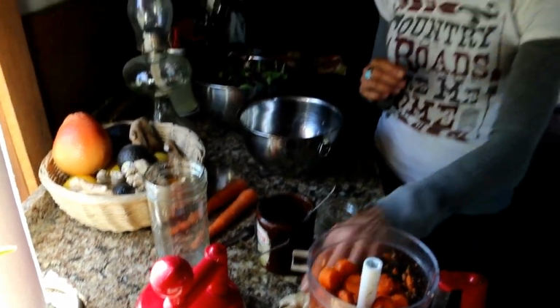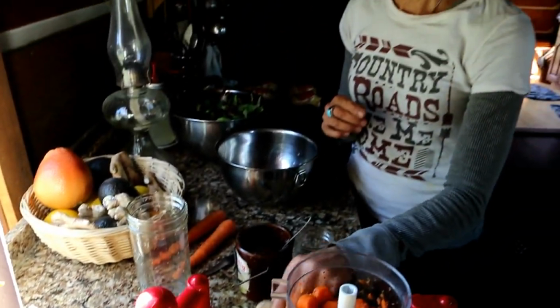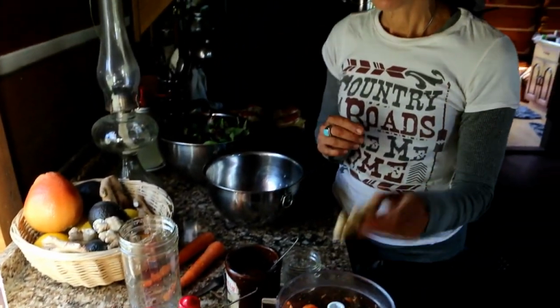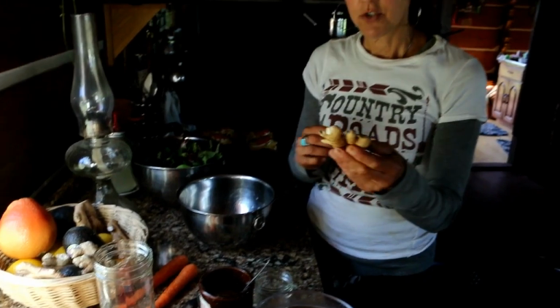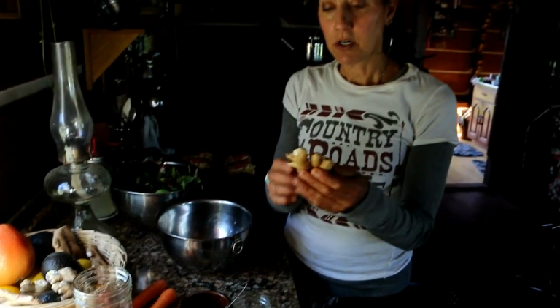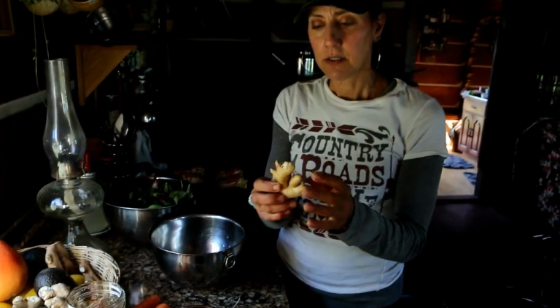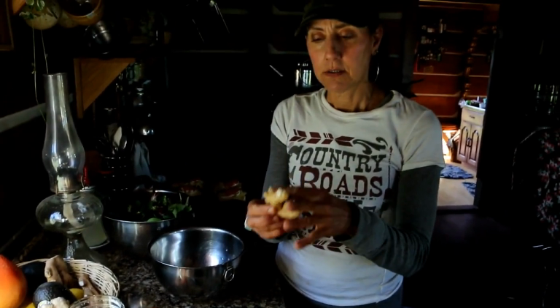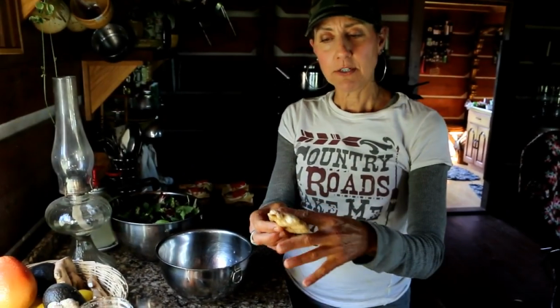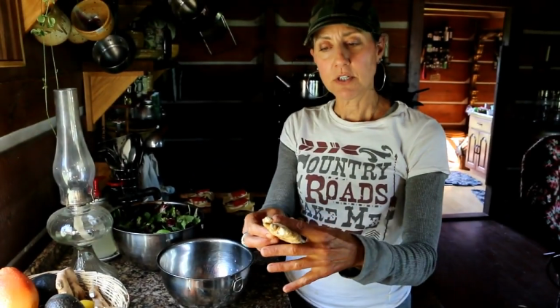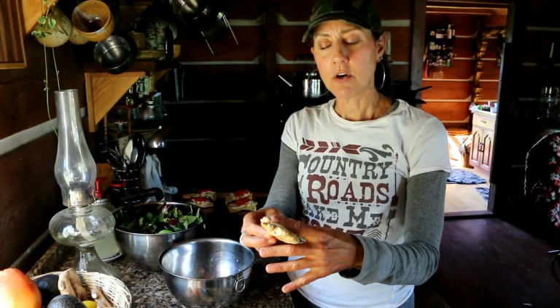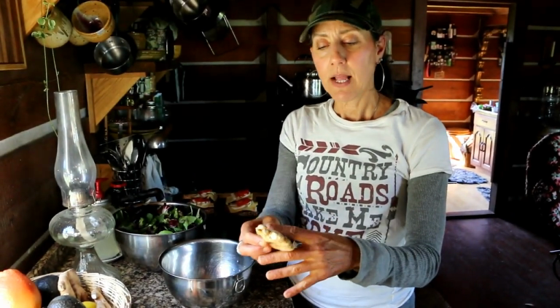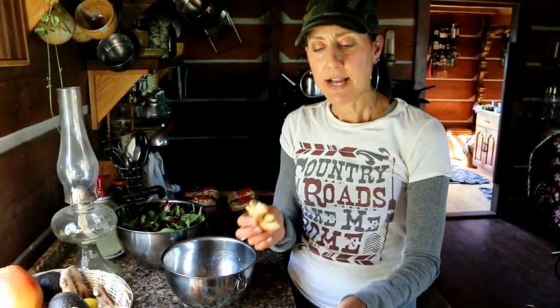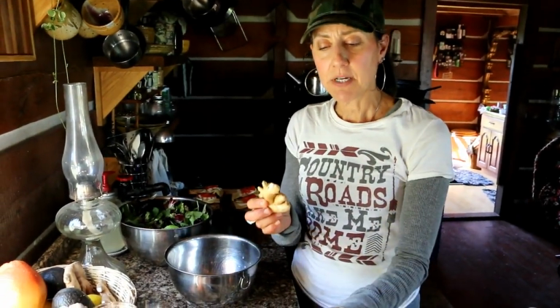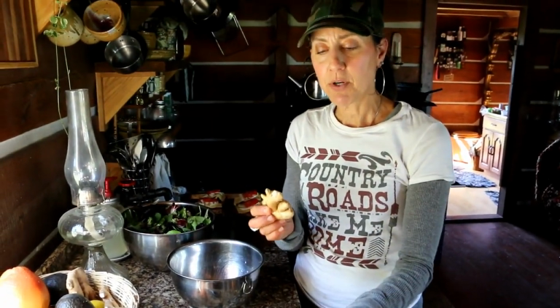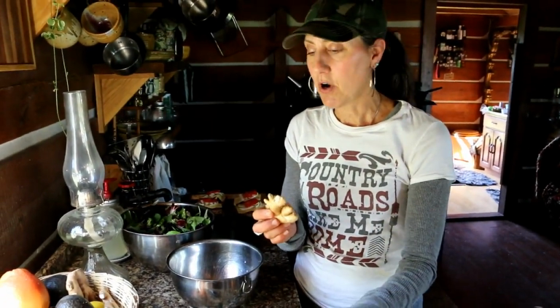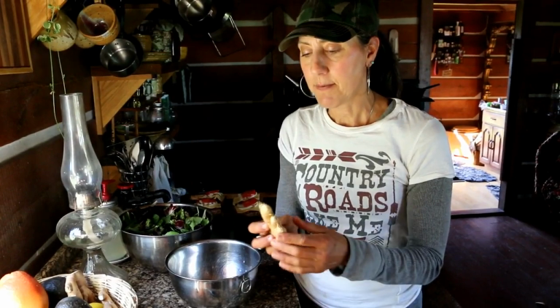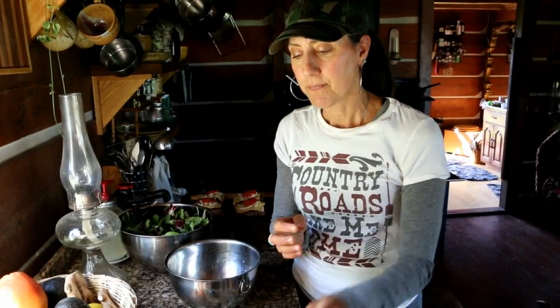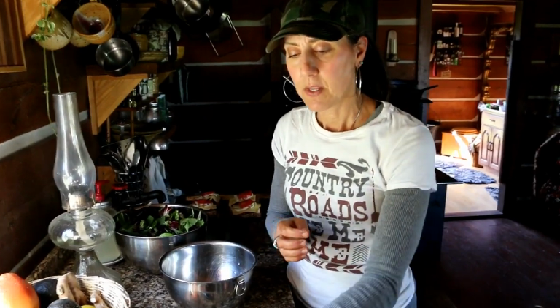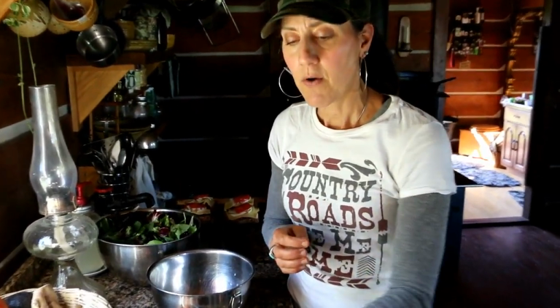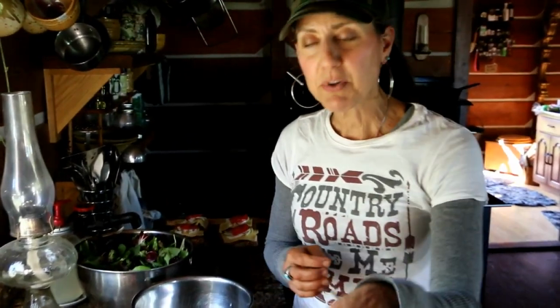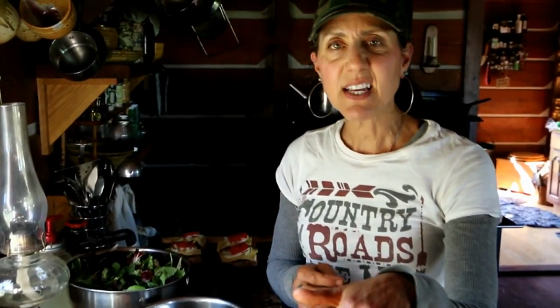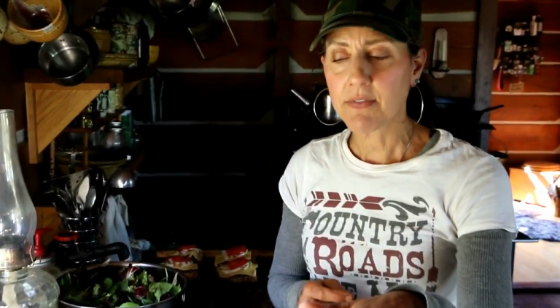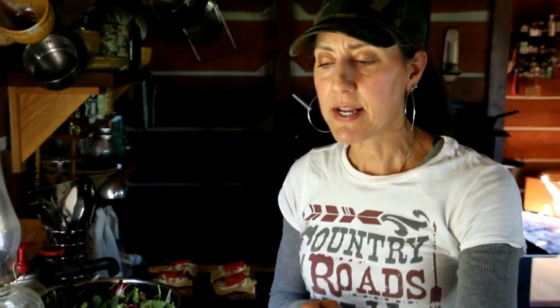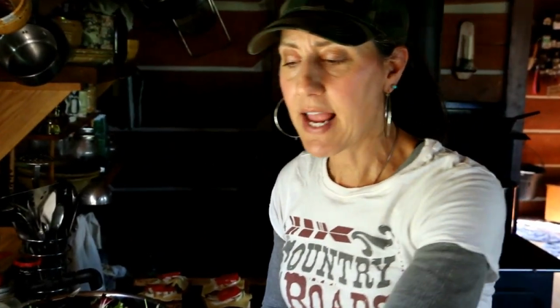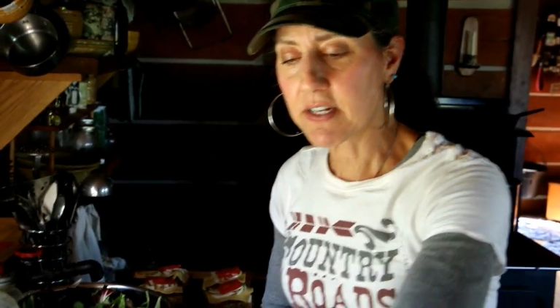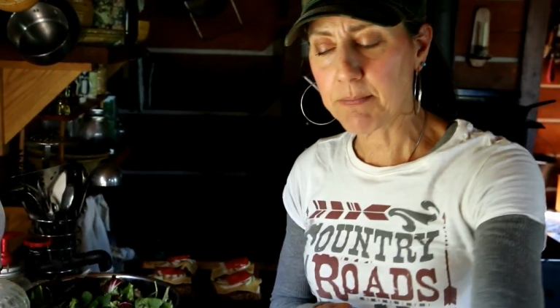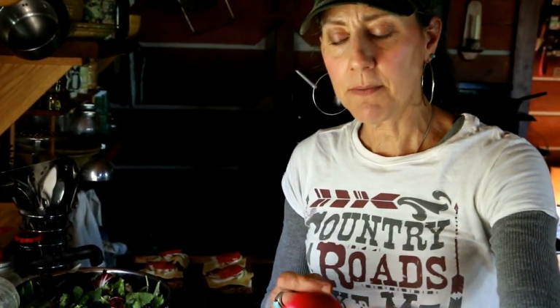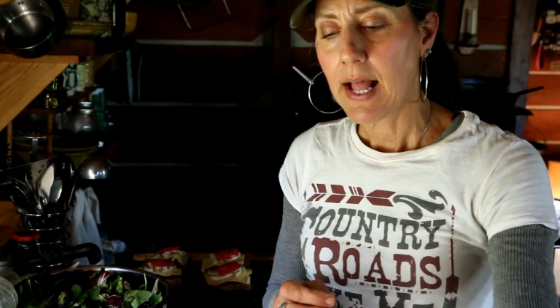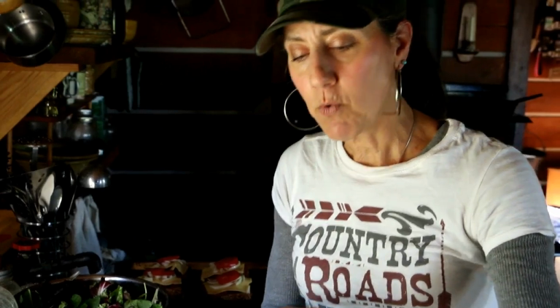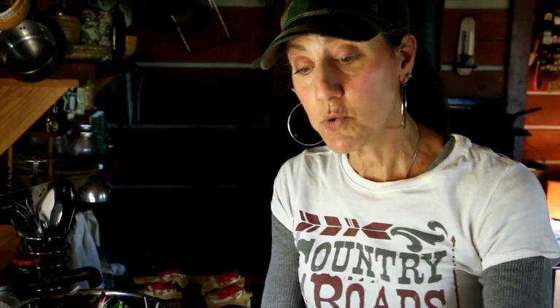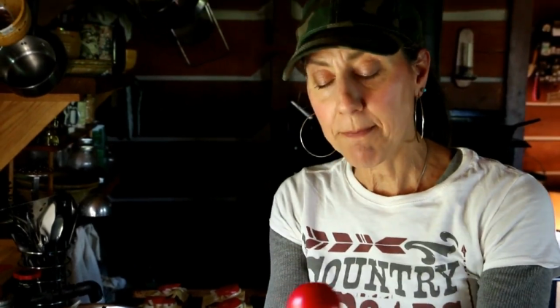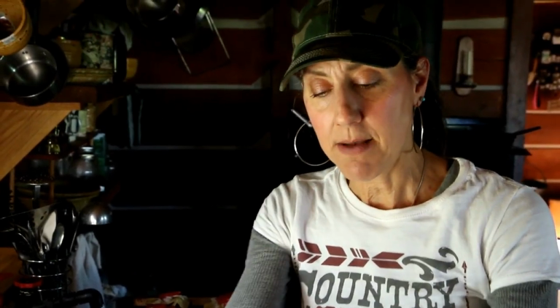I took about a two-inch nub of ginger, chopped it up and put it in there already. And I put some seasoning in there already. Since I have this little hand blender, I'm going to chop them up.